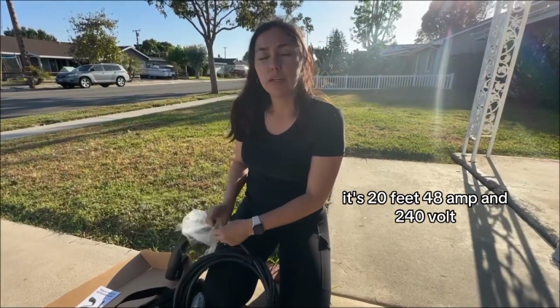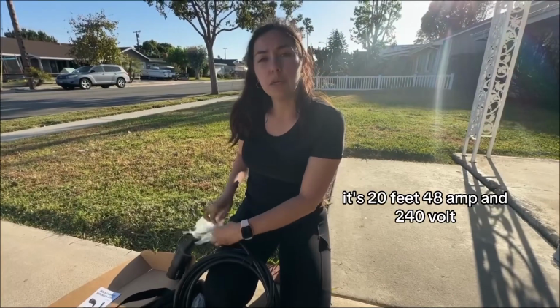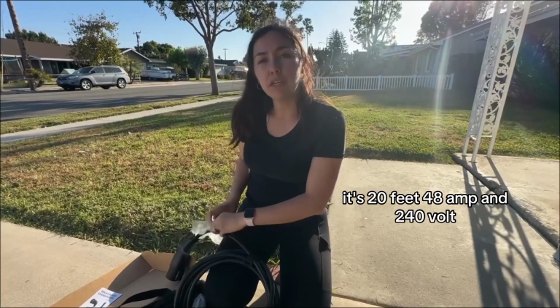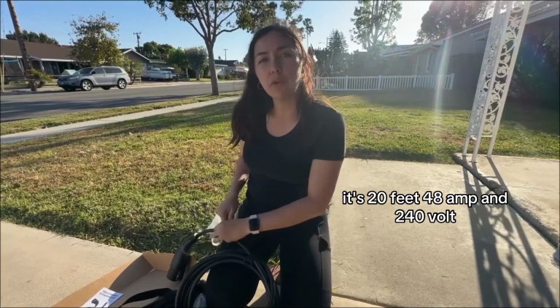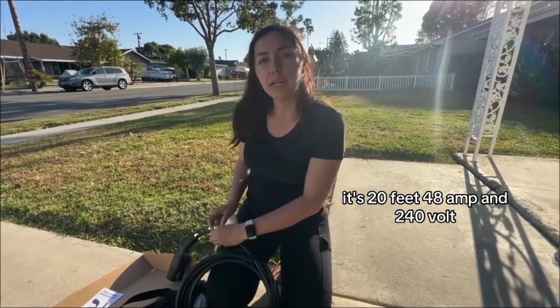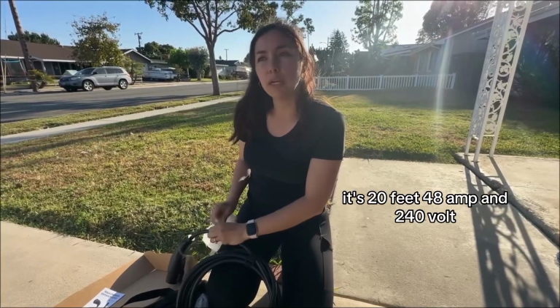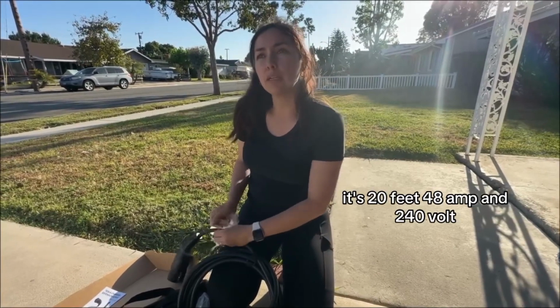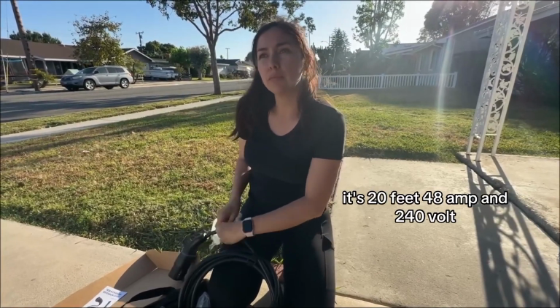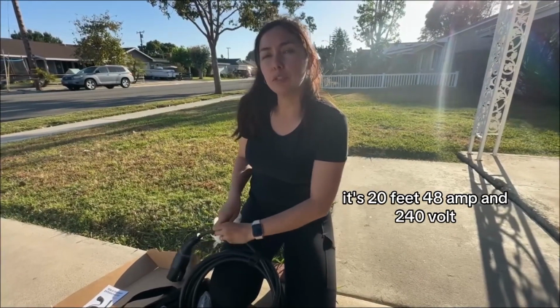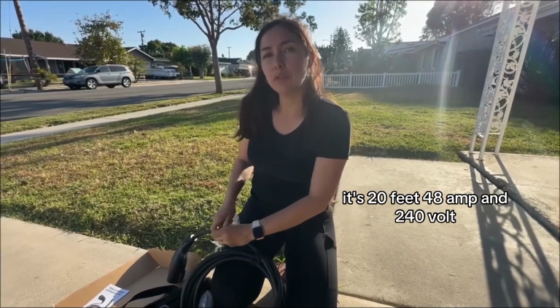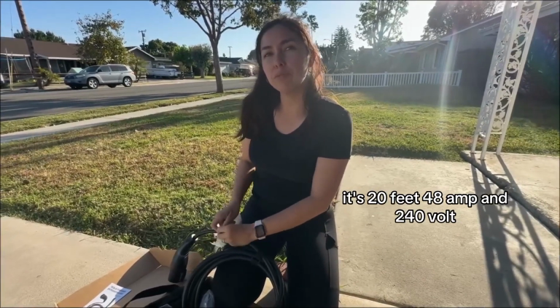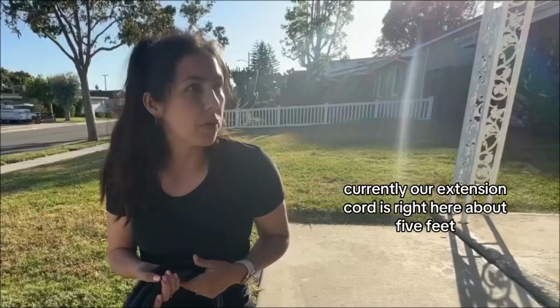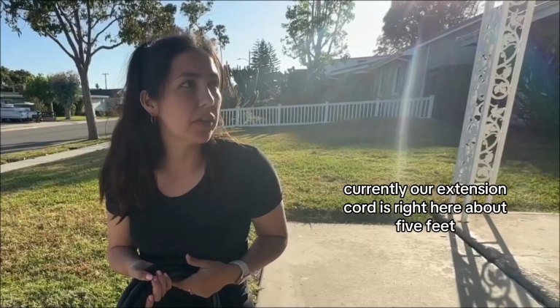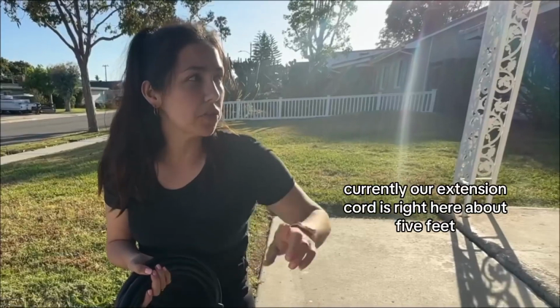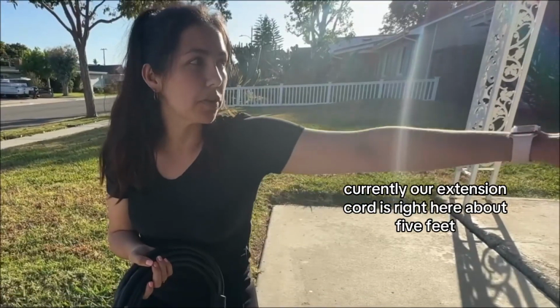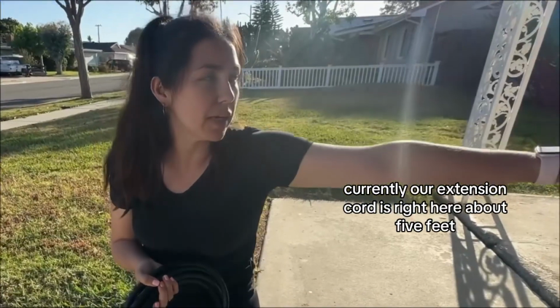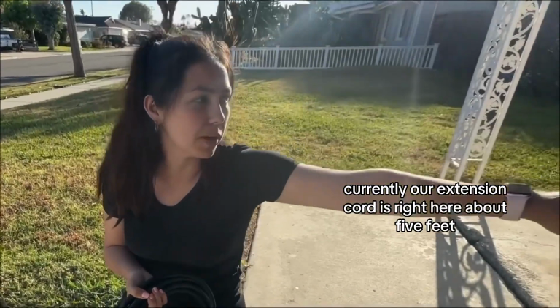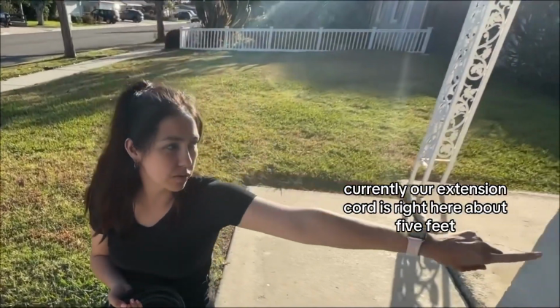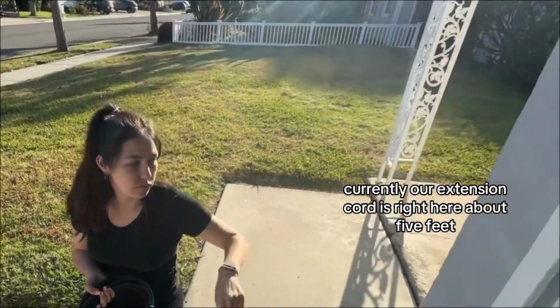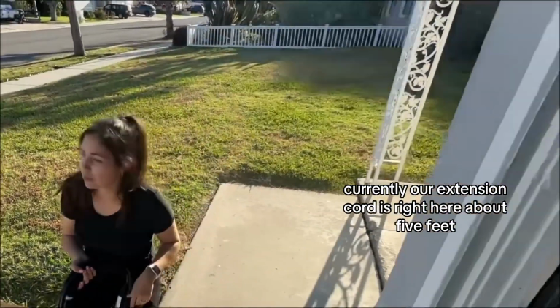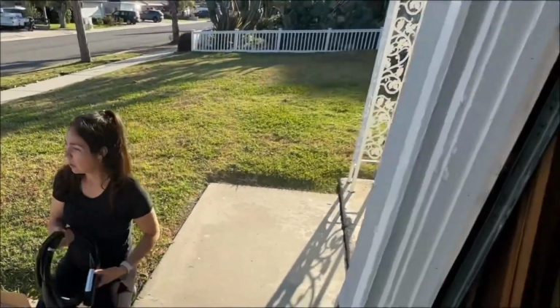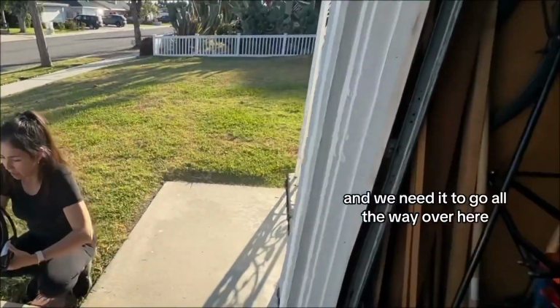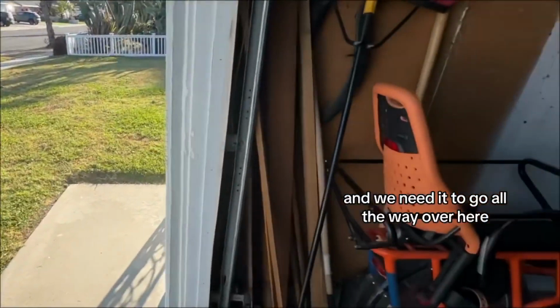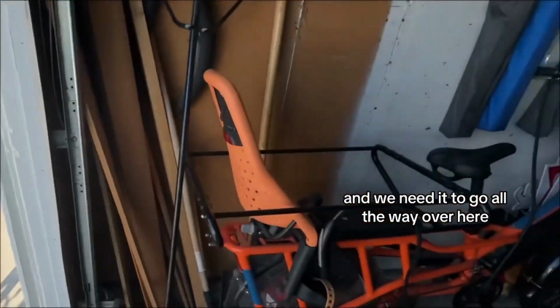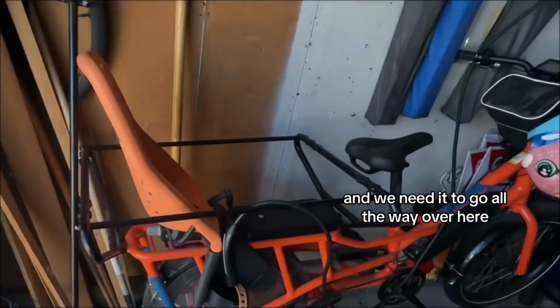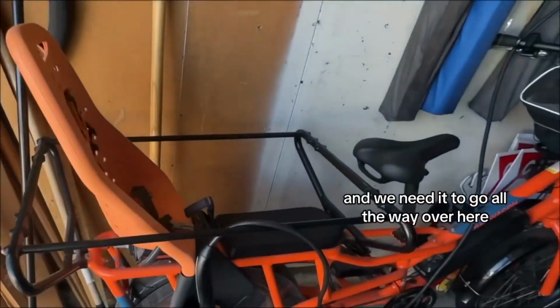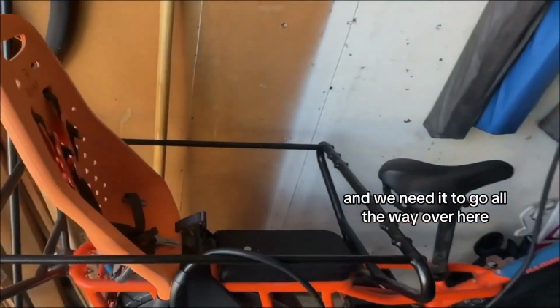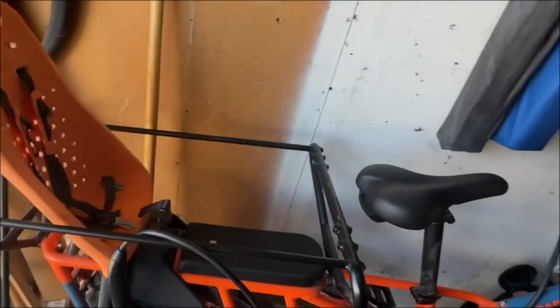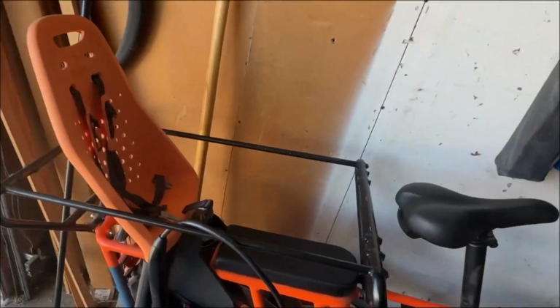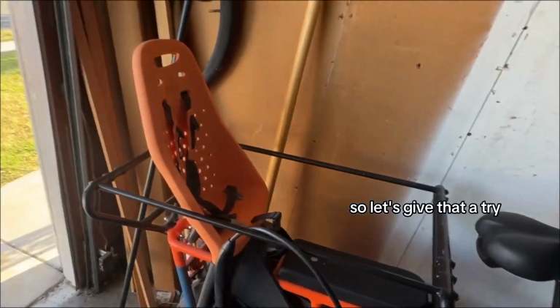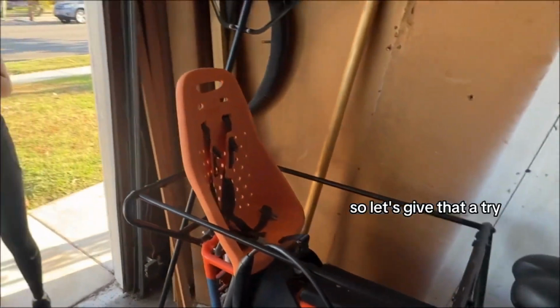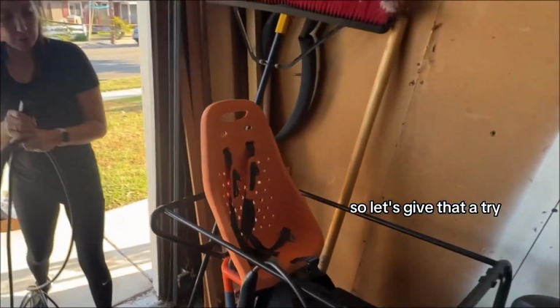It's 20 feet, 48 amps, and 240 volts. Currently our extension cord is right here, about 5 feet, and we need it to go all the way over there. So let's give that a try.